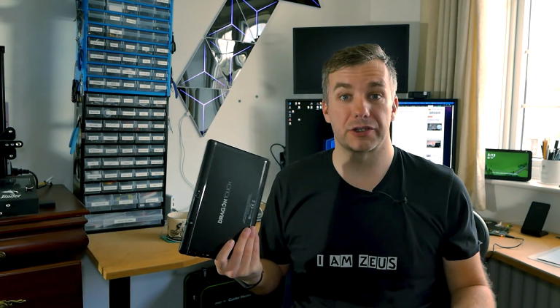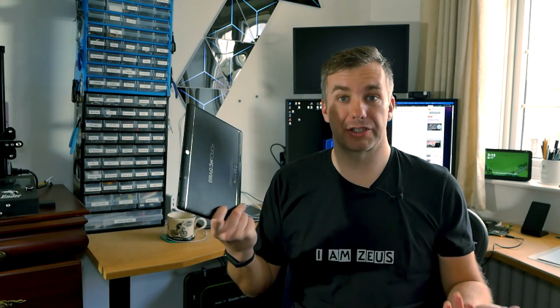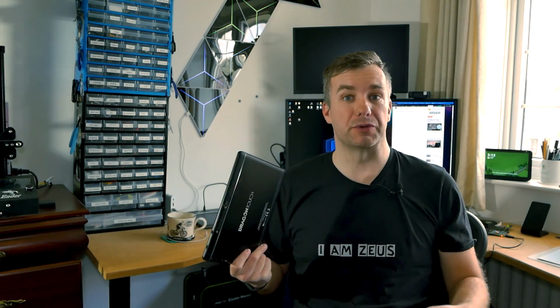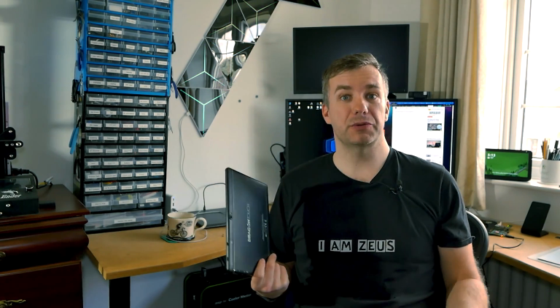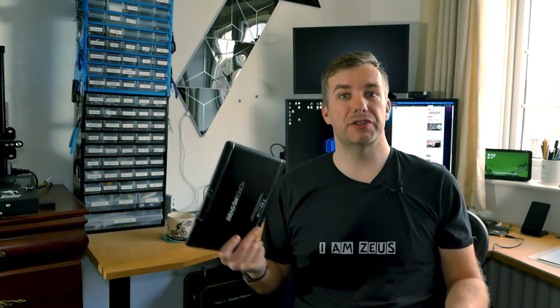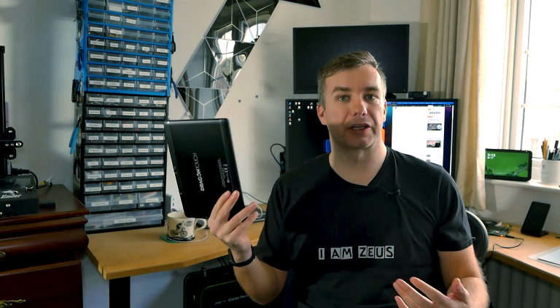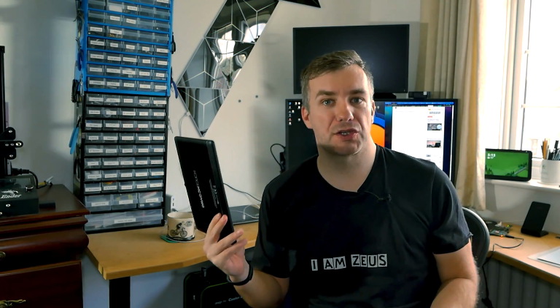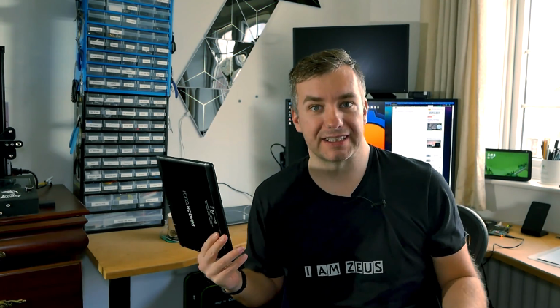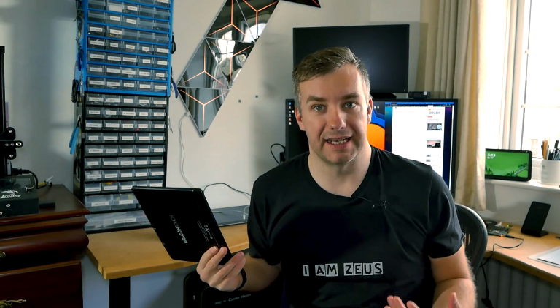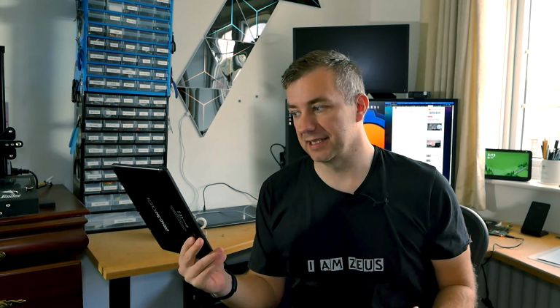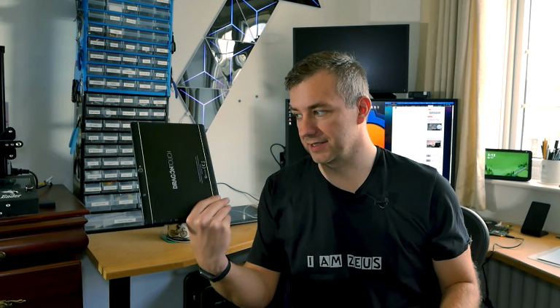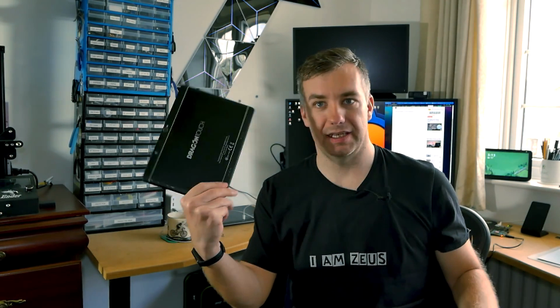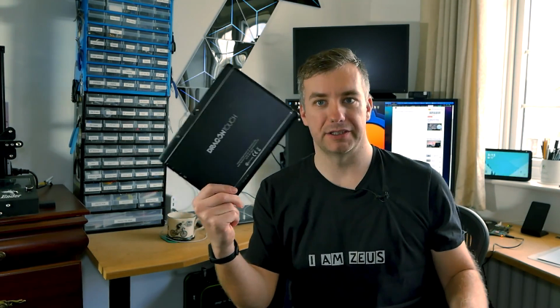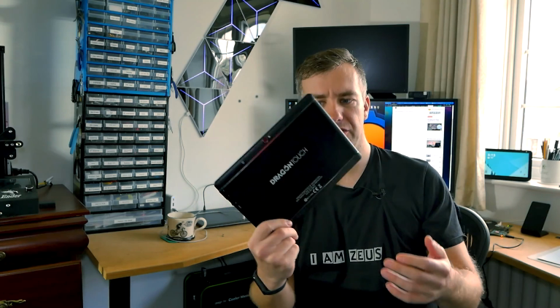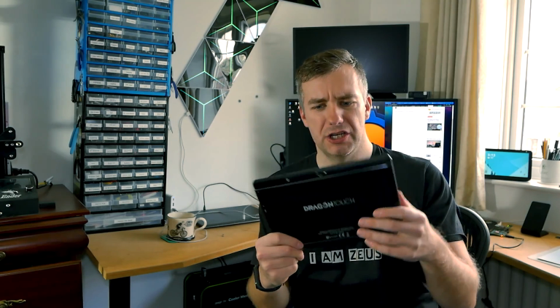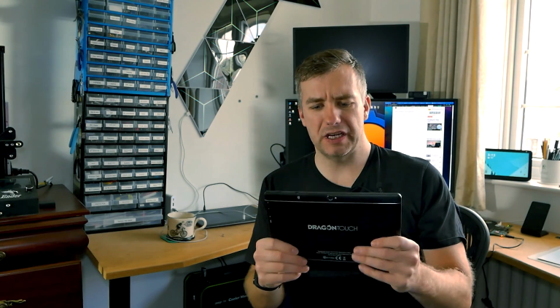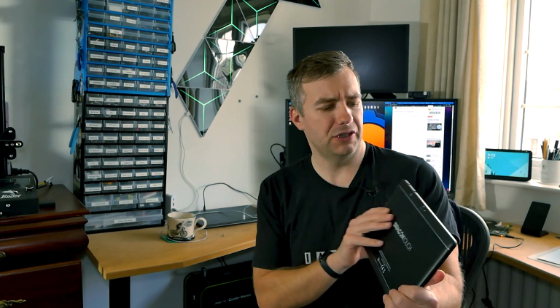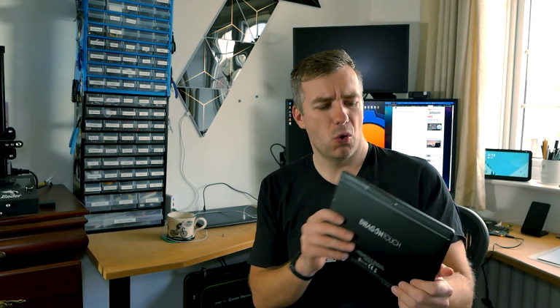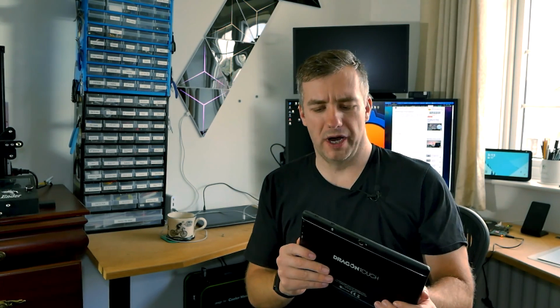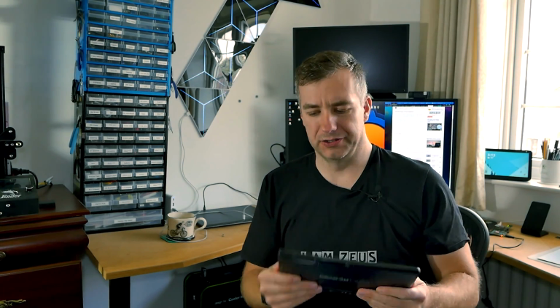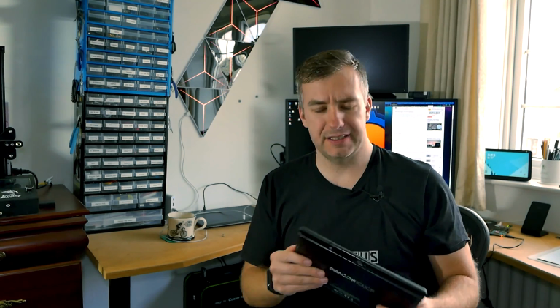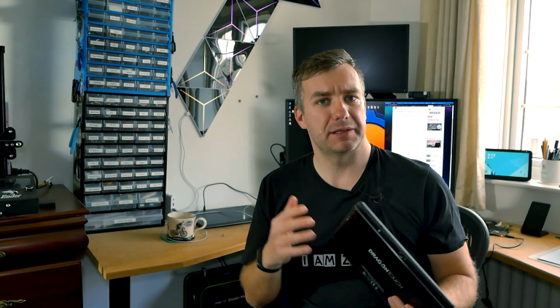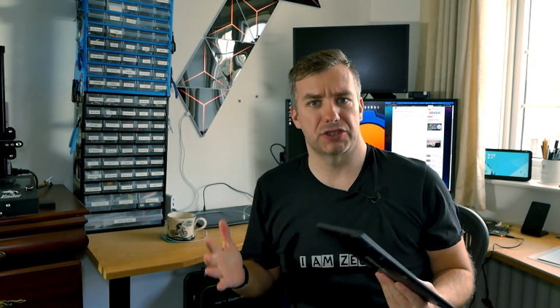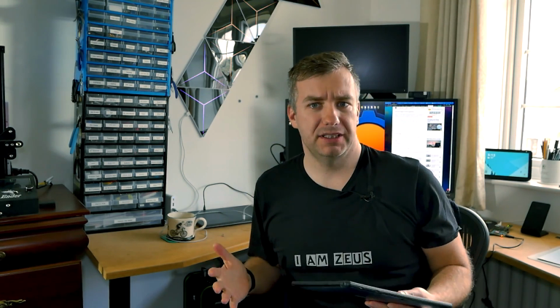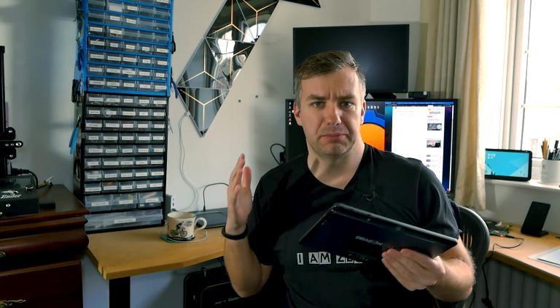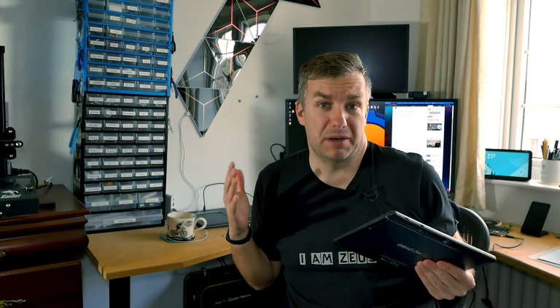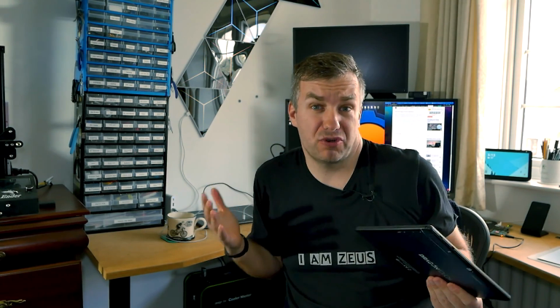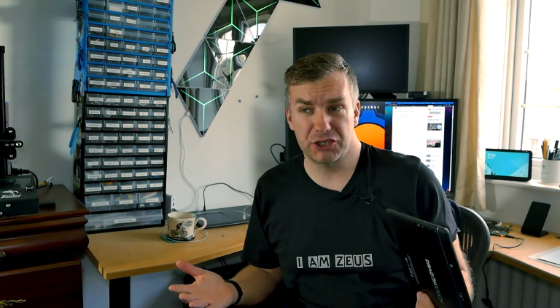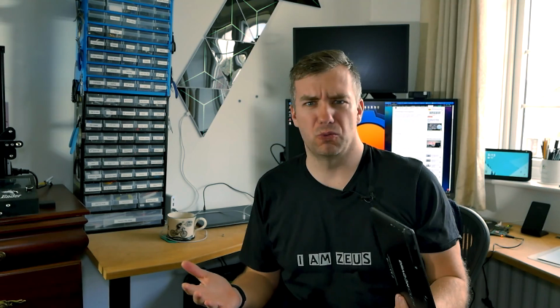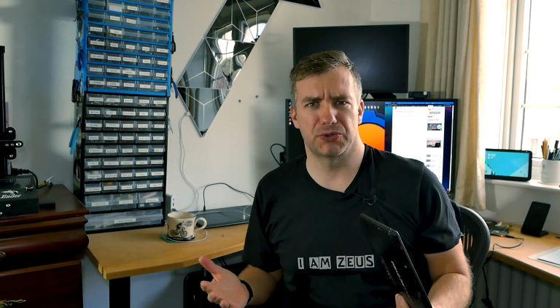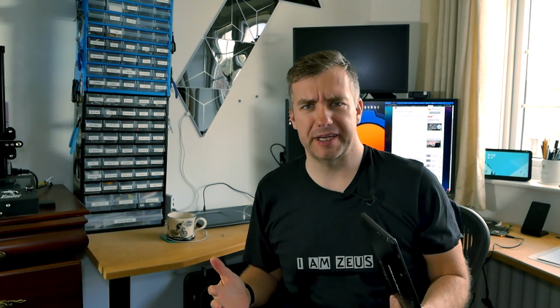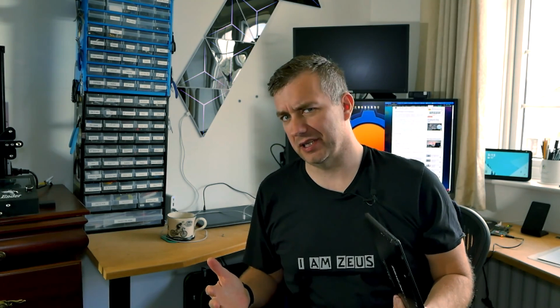DragonTouch guys reached out to me to take a closer look at the K10. This is the tablet in question, so I thought, why not? It's another budget tablet. I'm pretty much sure what to expect, right?